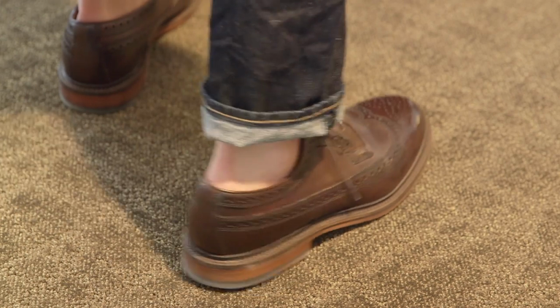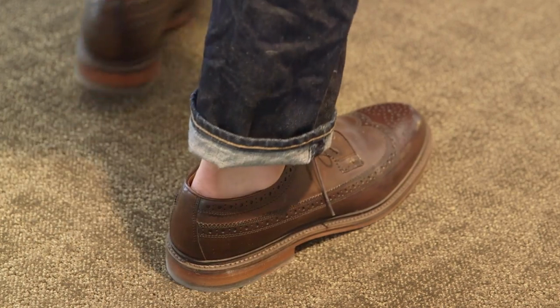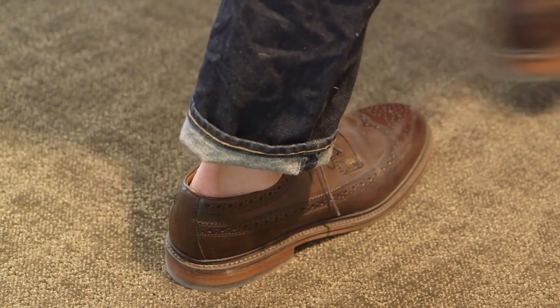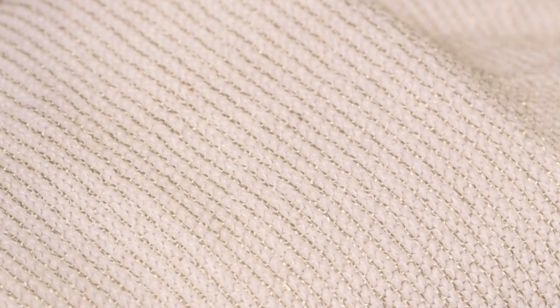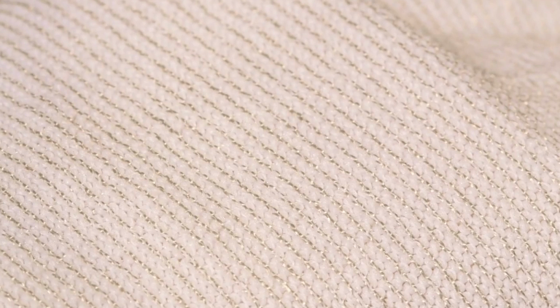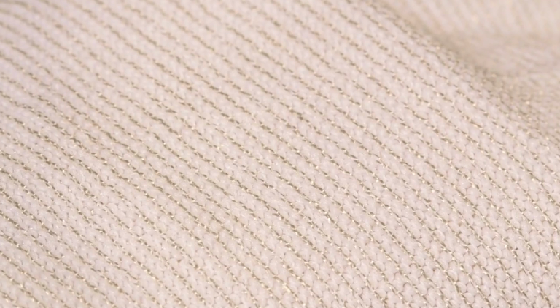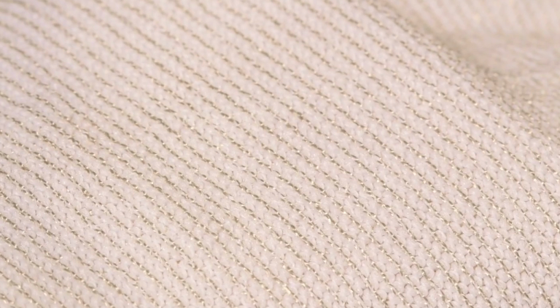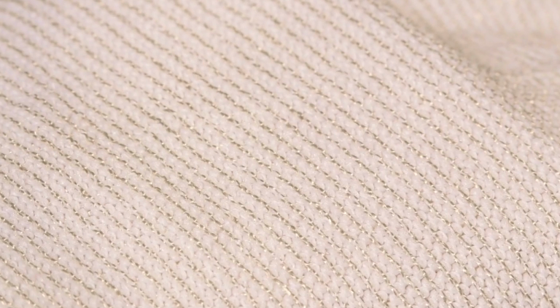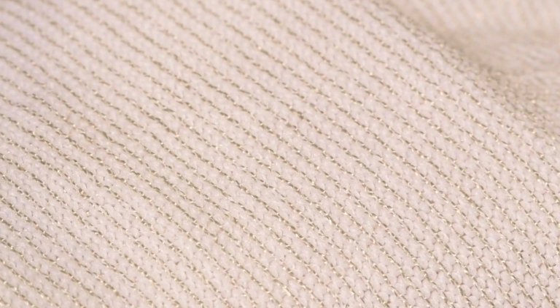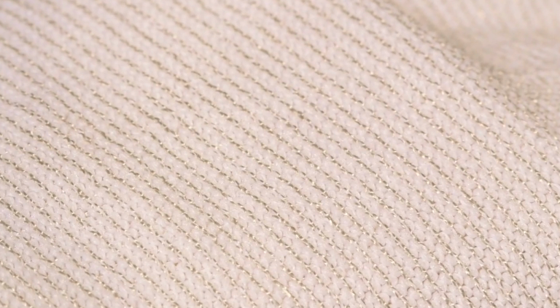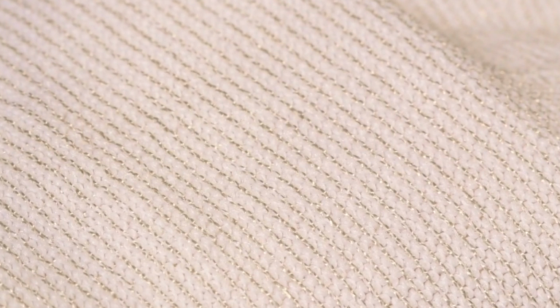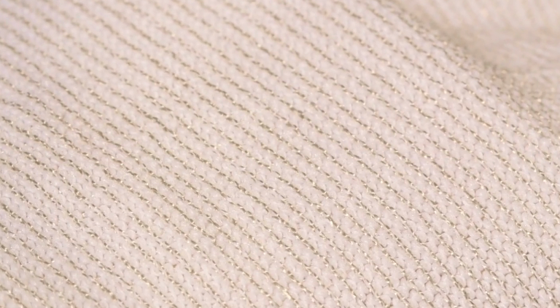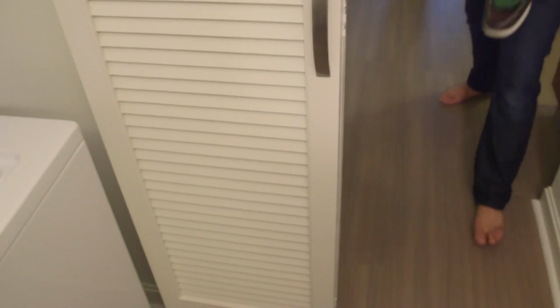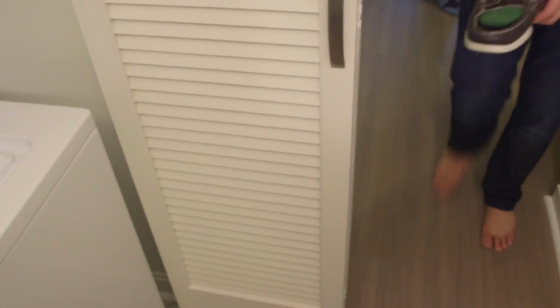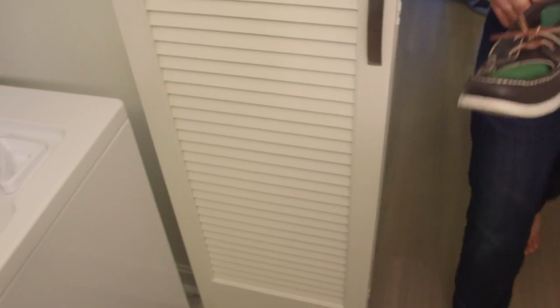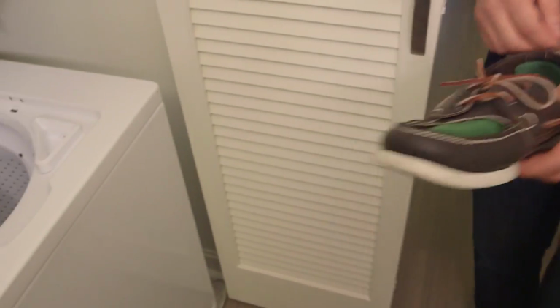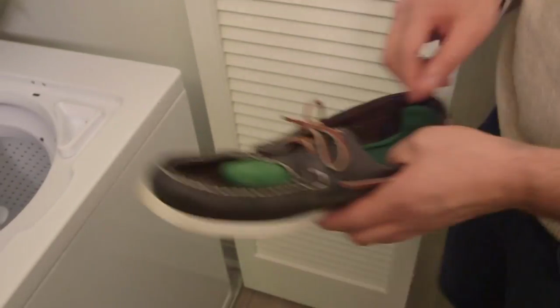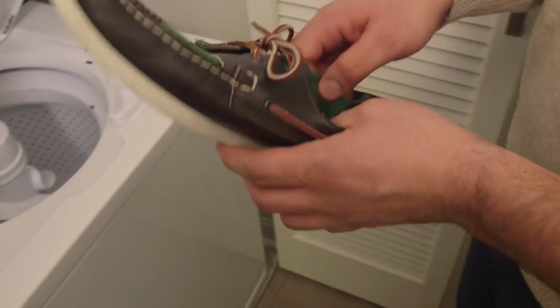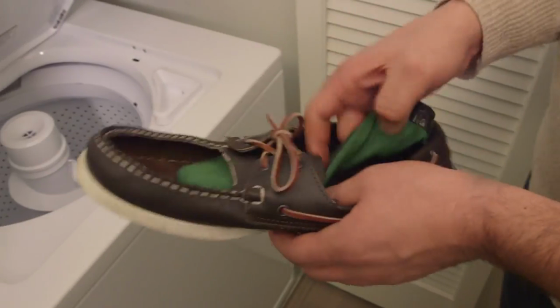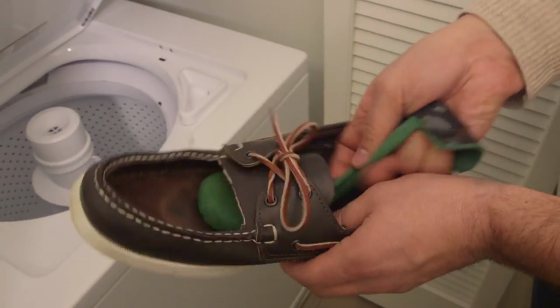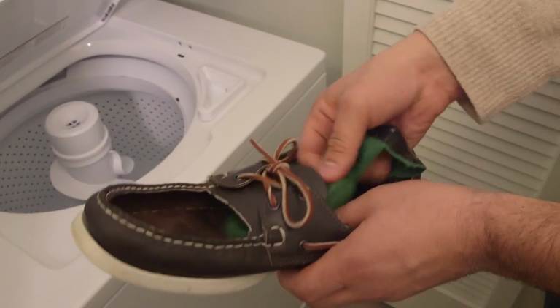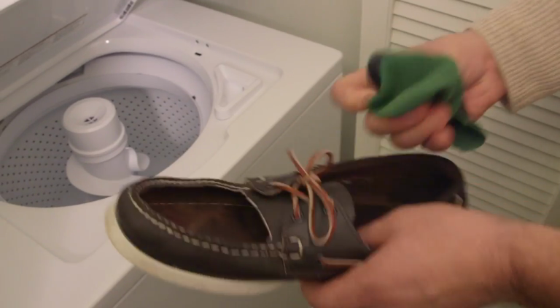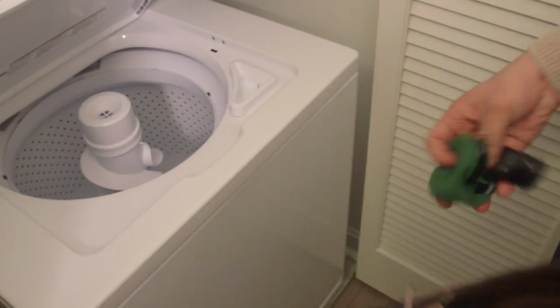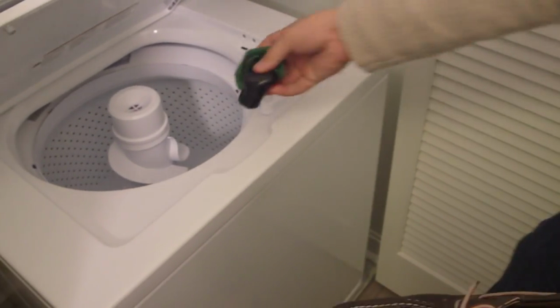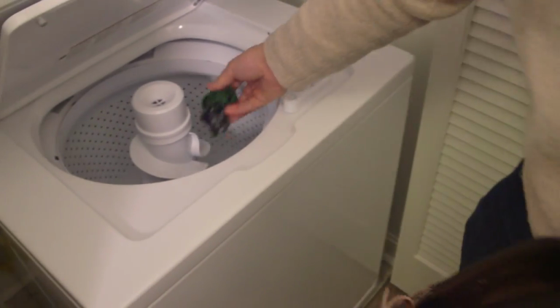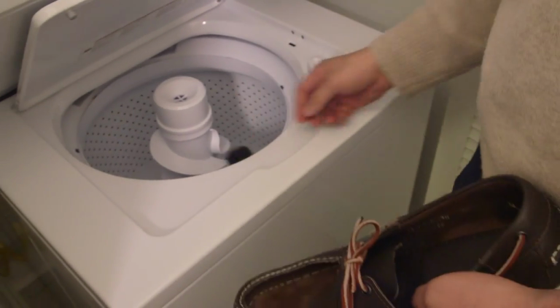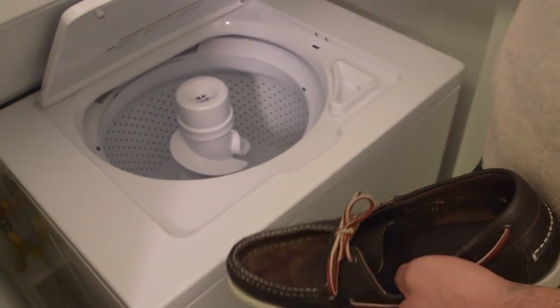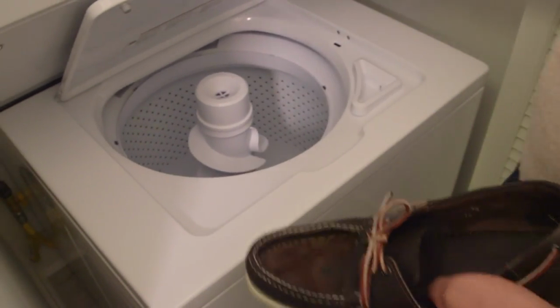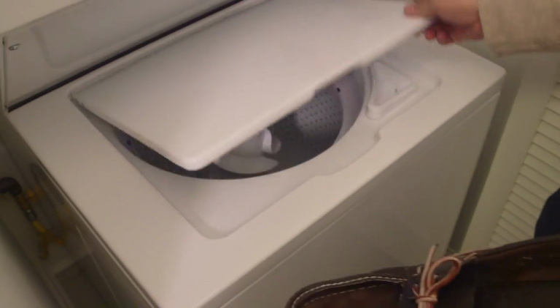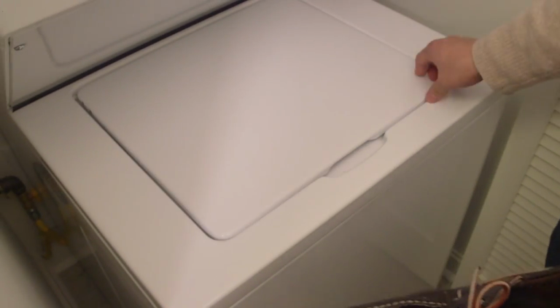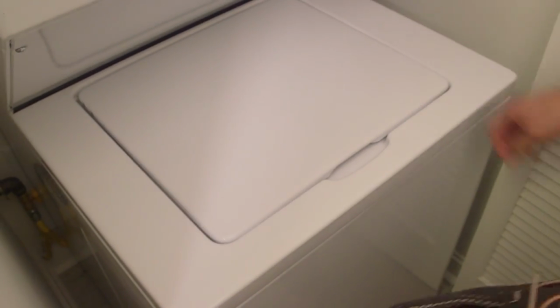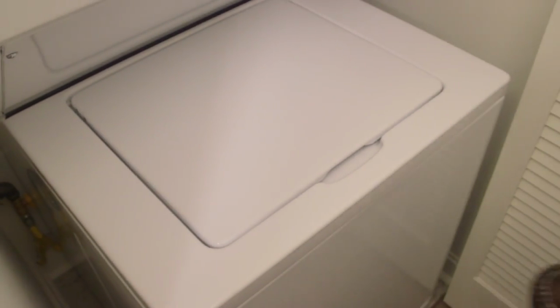While the antimicrobial yarns will eliminate odor, if you do desire to wash your Gex, simply remove them from your shoe and machine wash. Washing Gex won't compromise the adhesive gel on the liner.